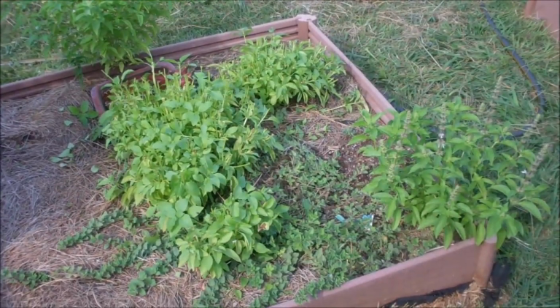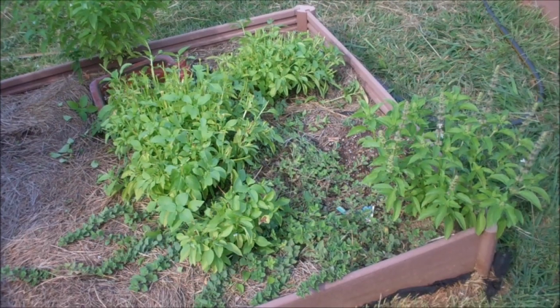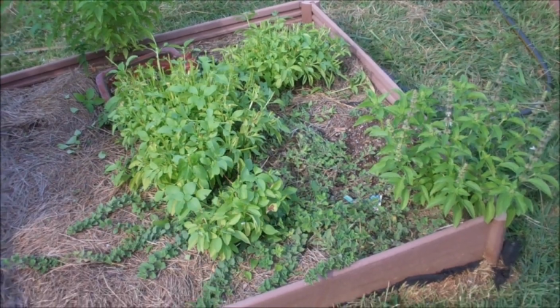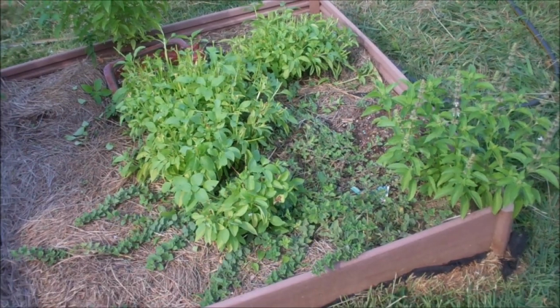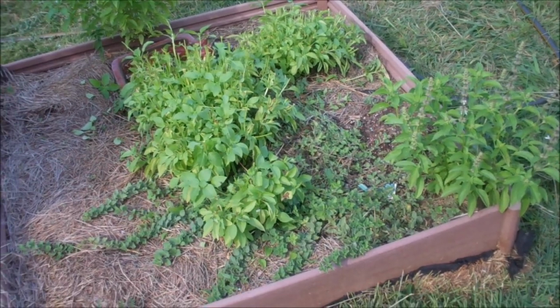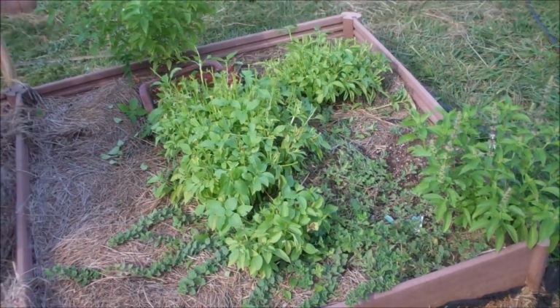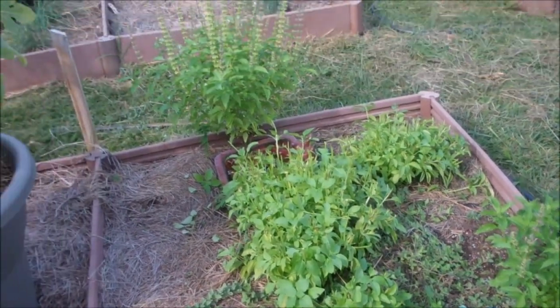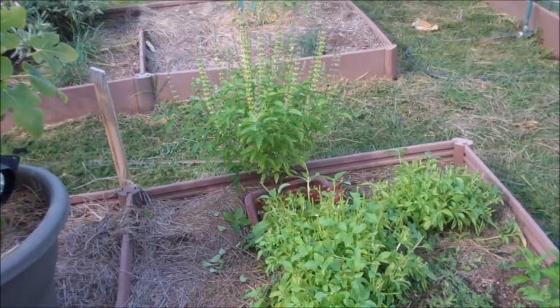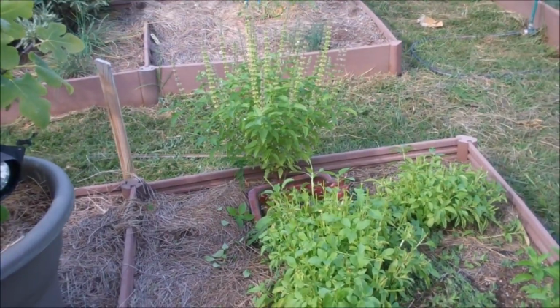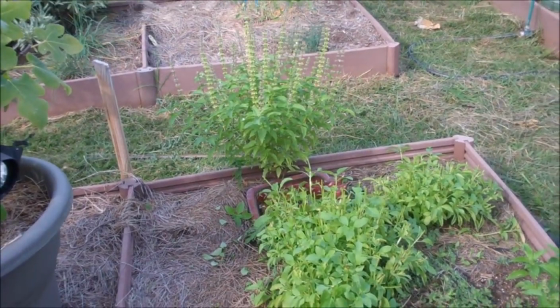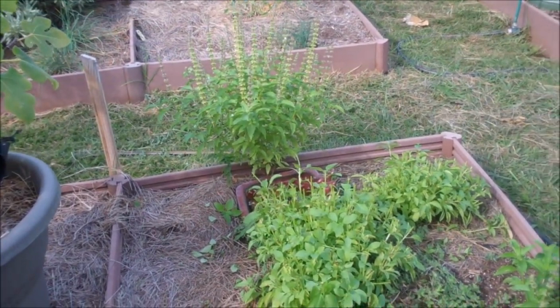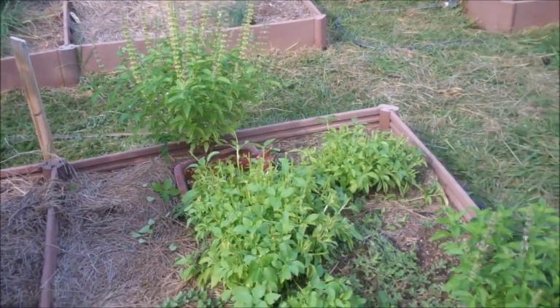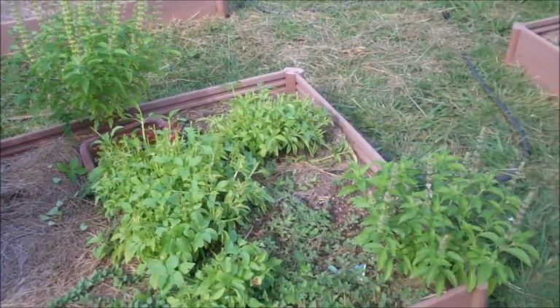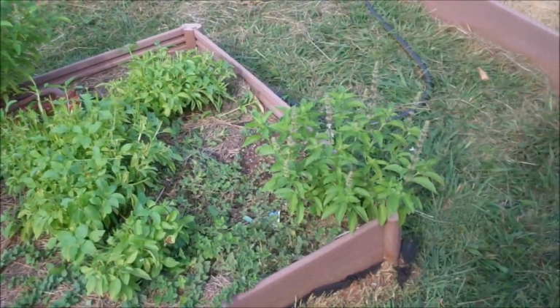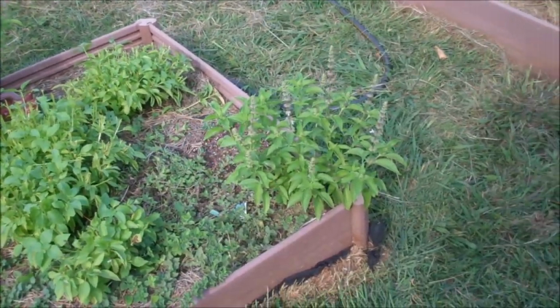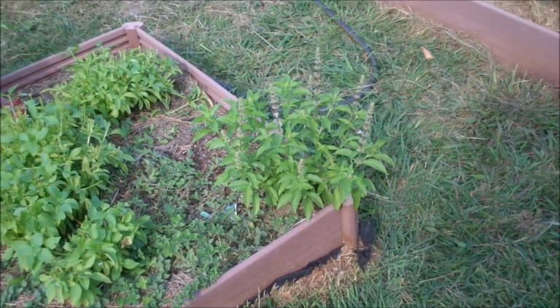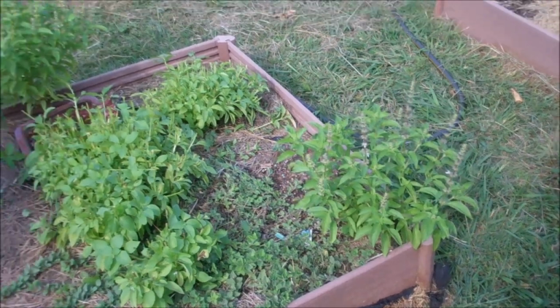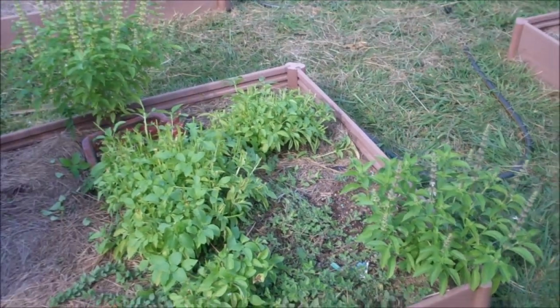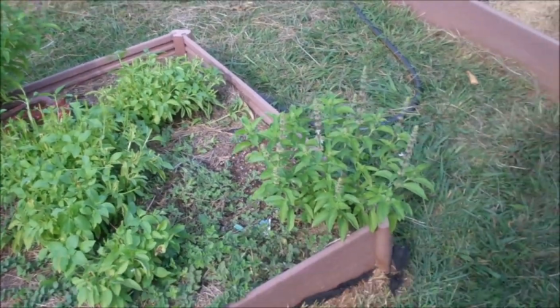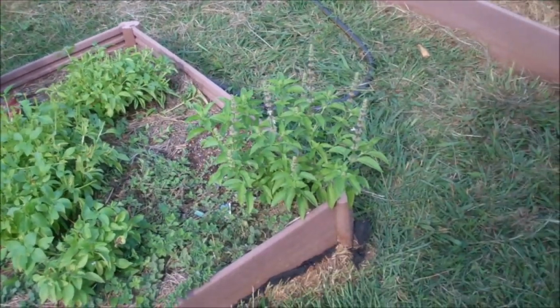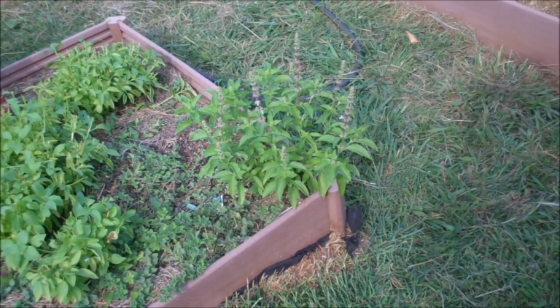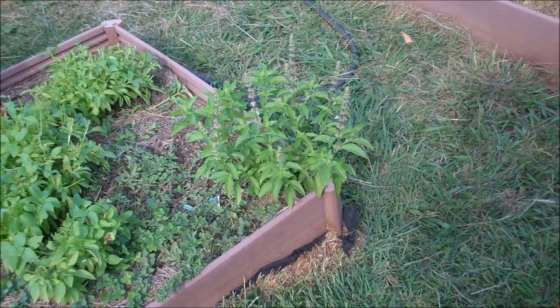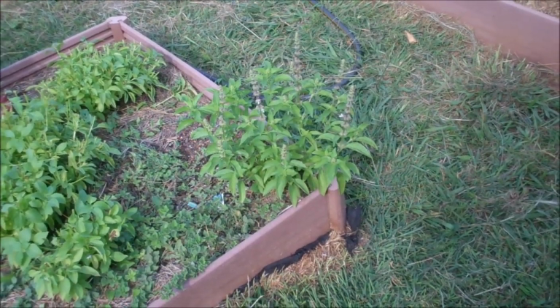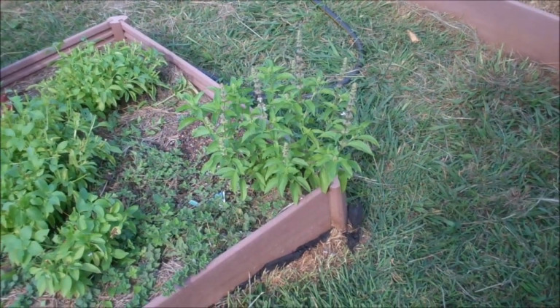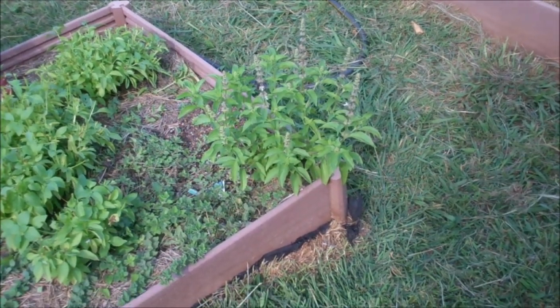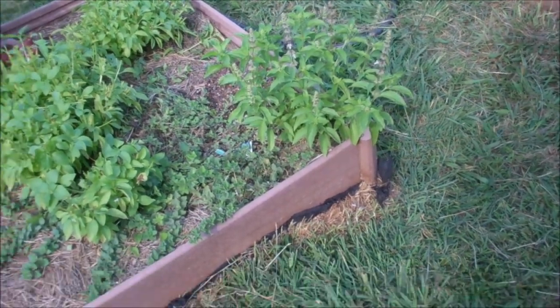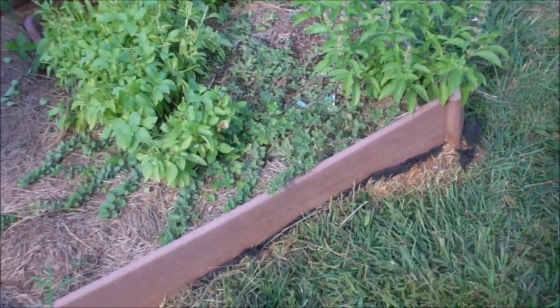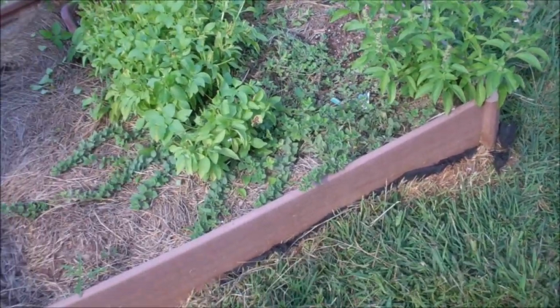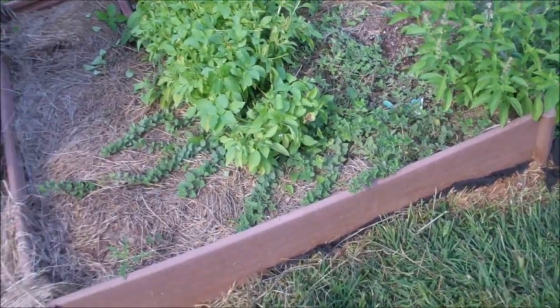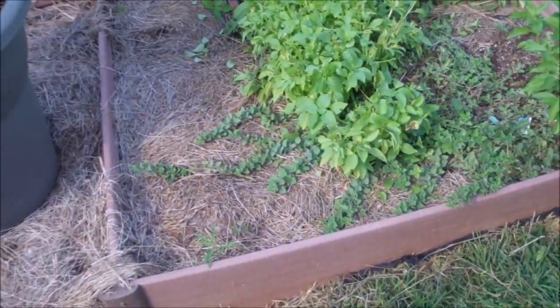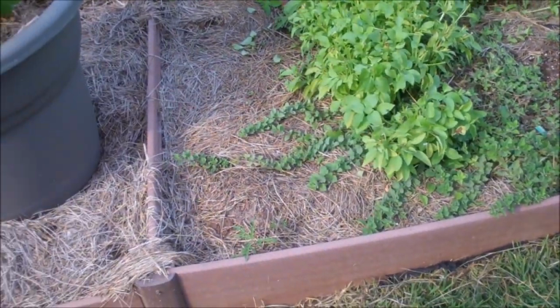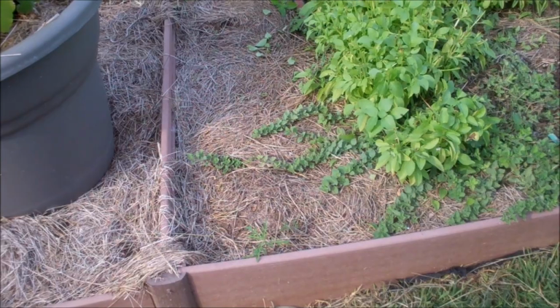So I harvested the basil. I left that one over there for seed and for the bees, and same with this one. I'll do the oregano later.